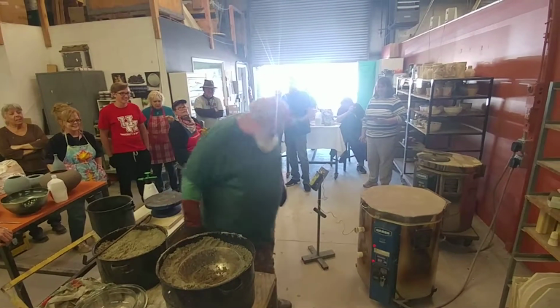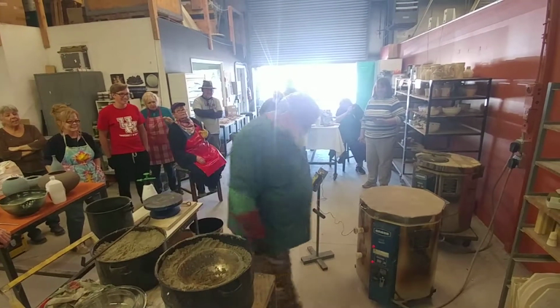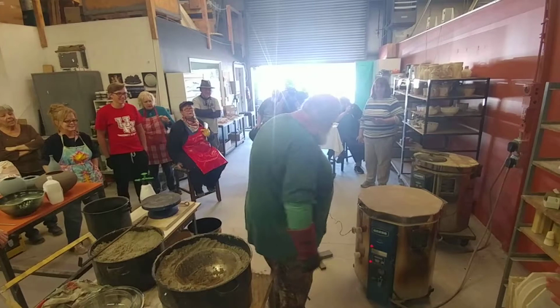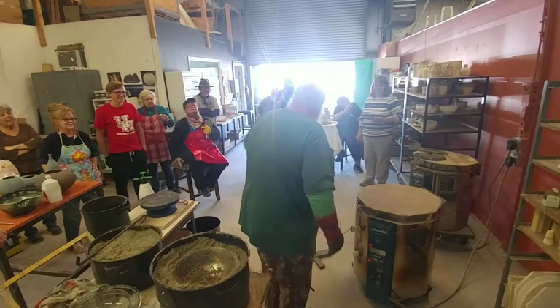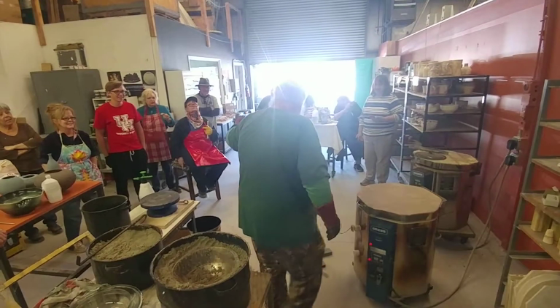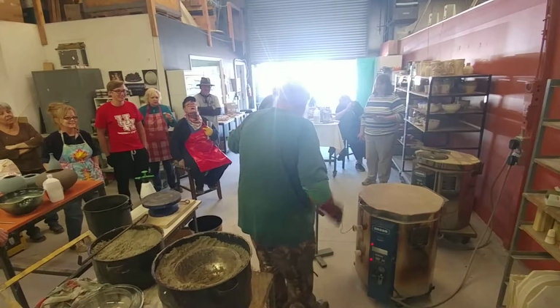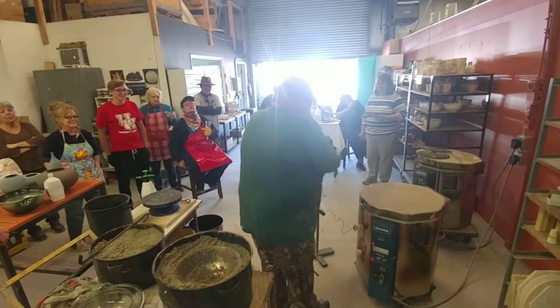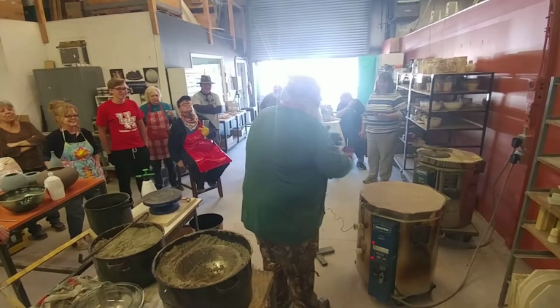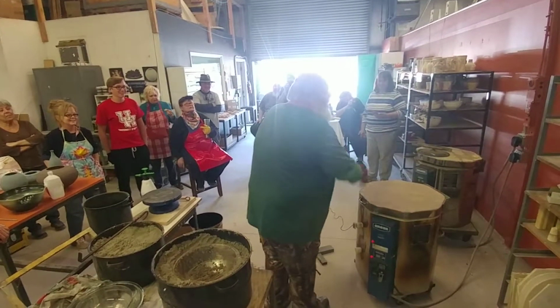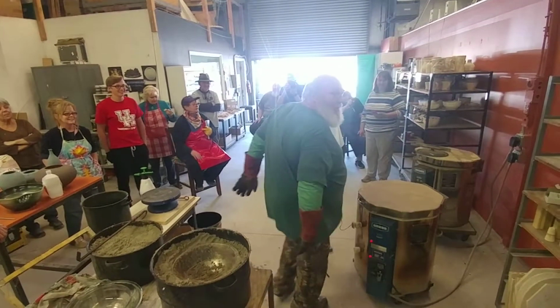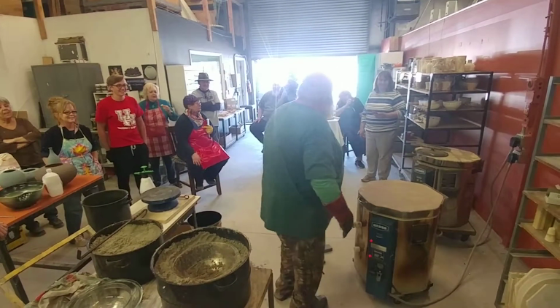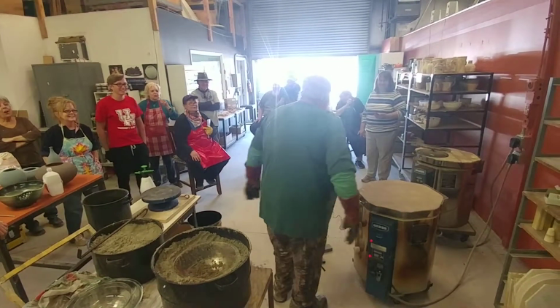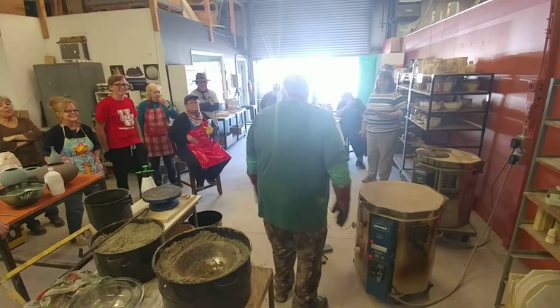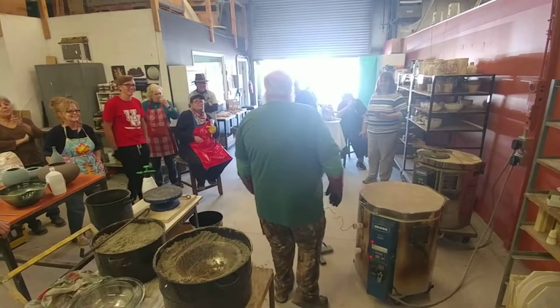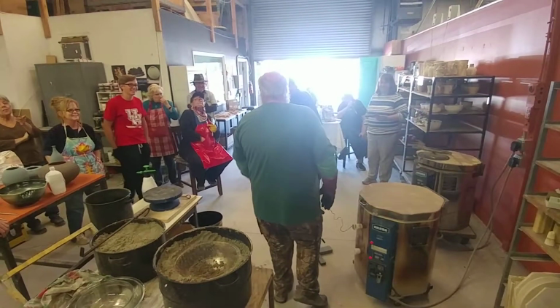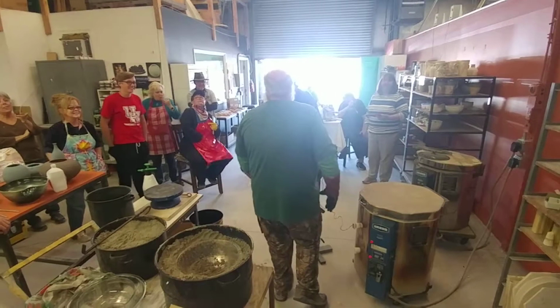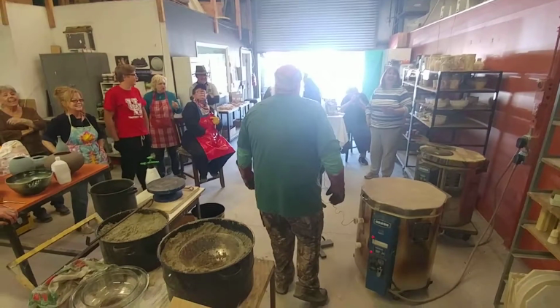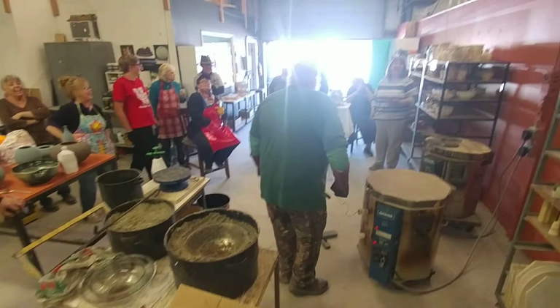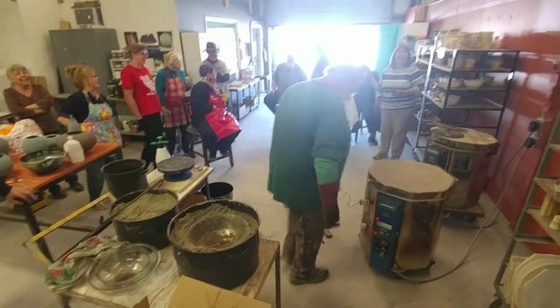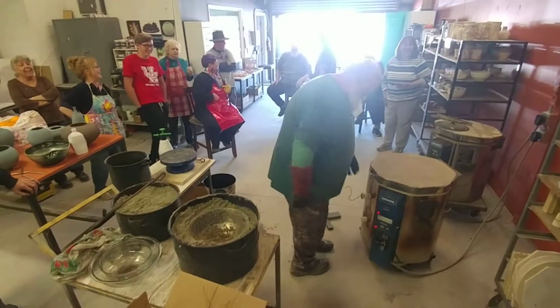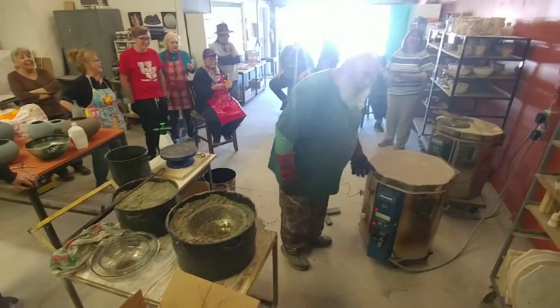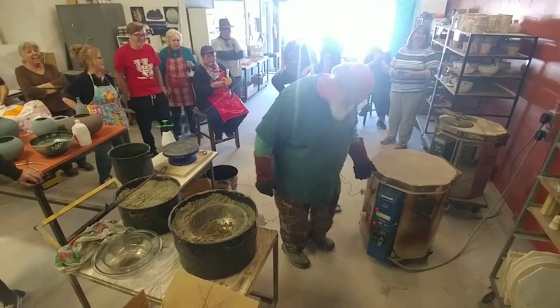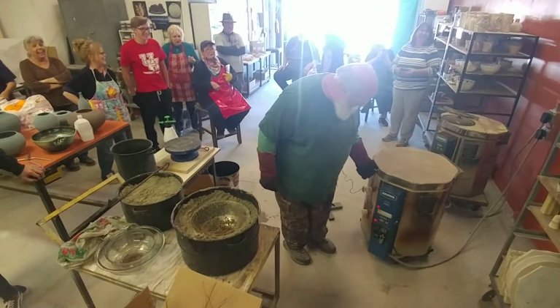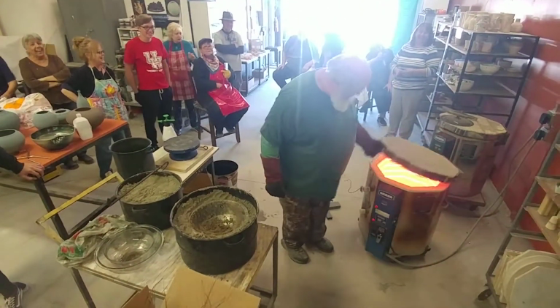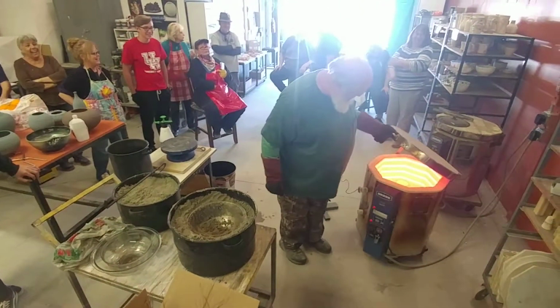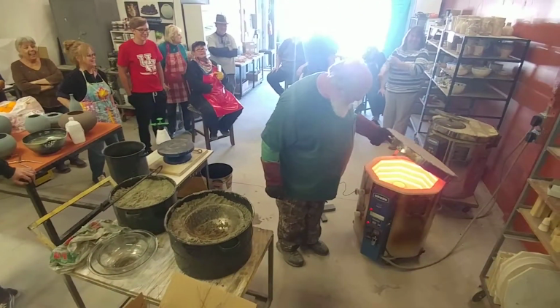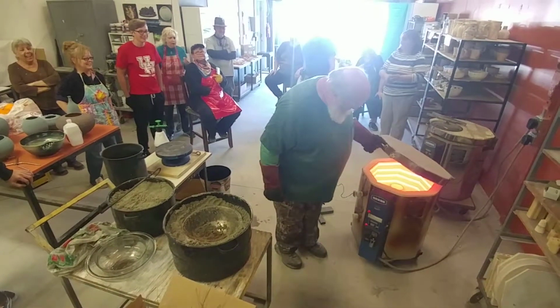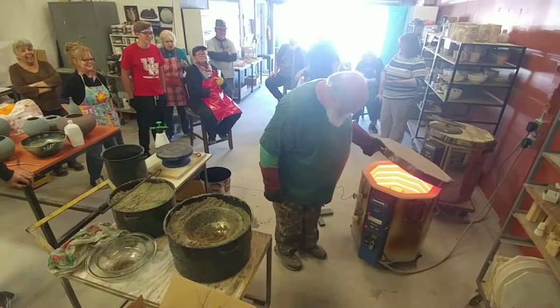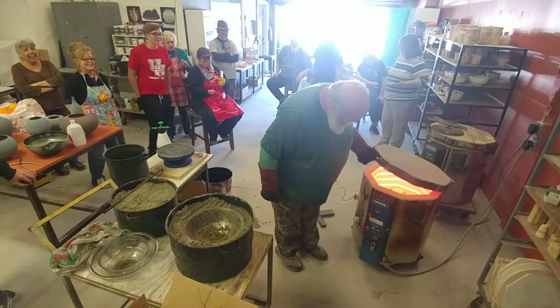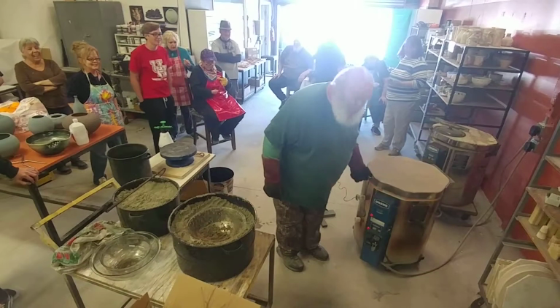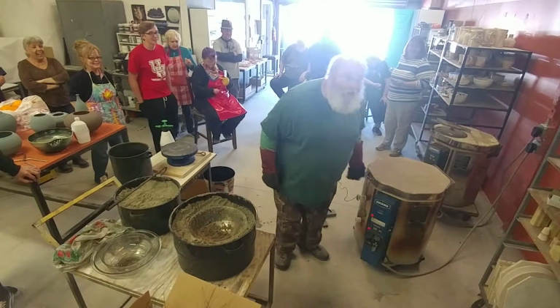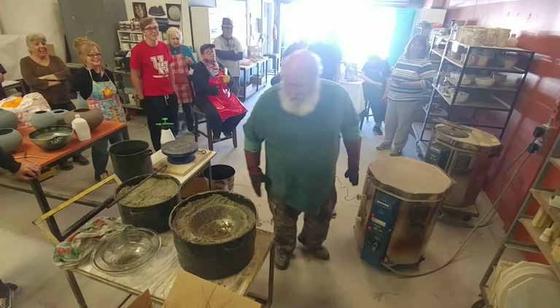Those are my gloves. Those are your gloves. I know. Those were your gloves.